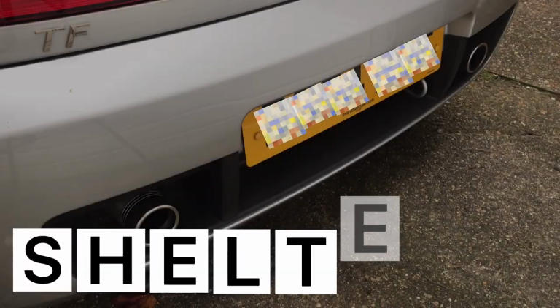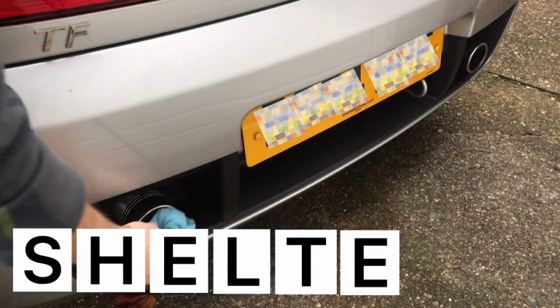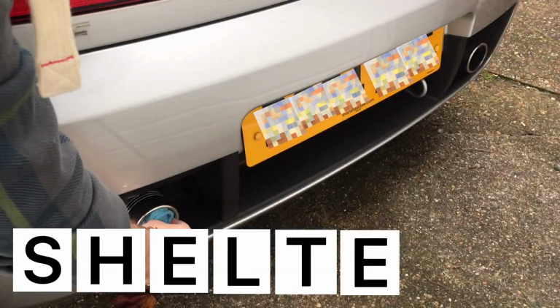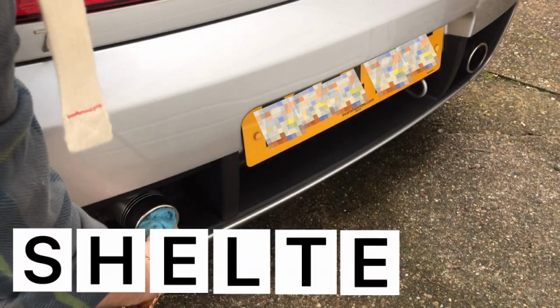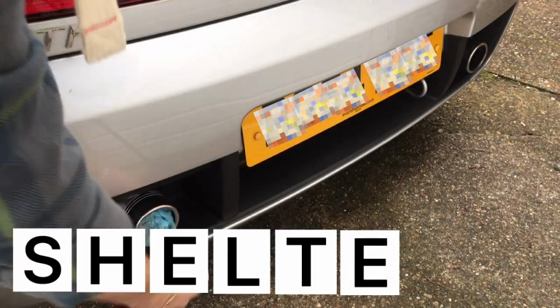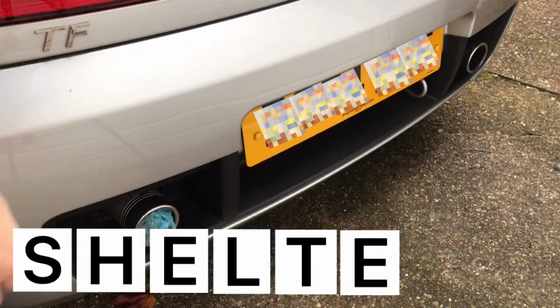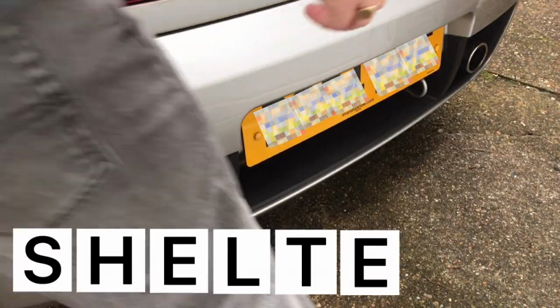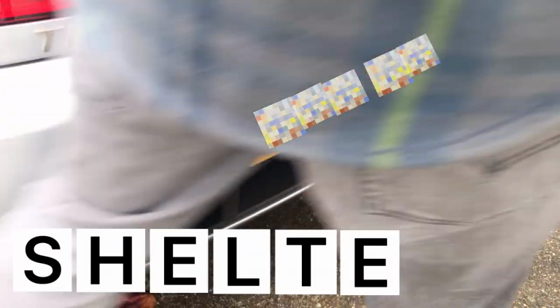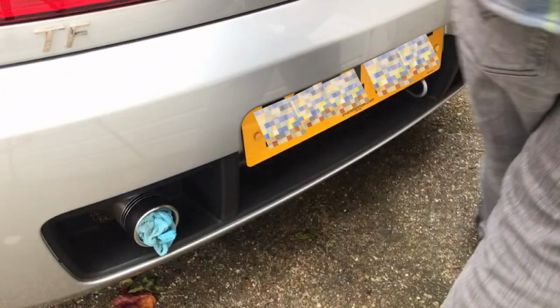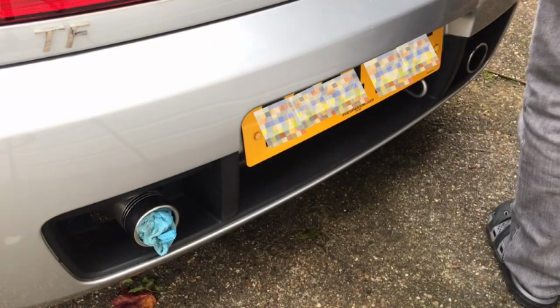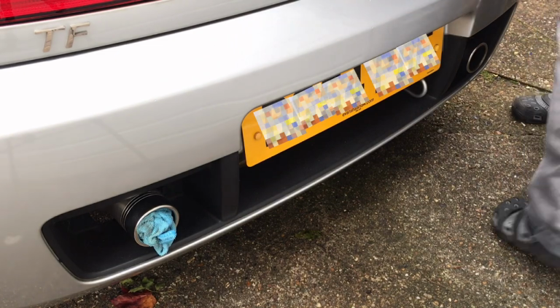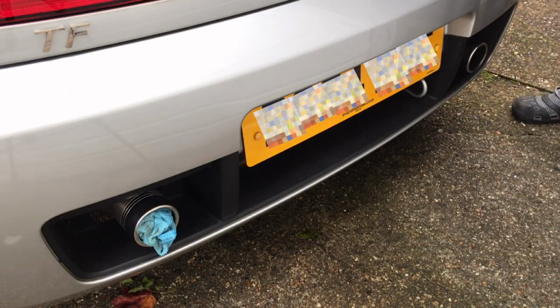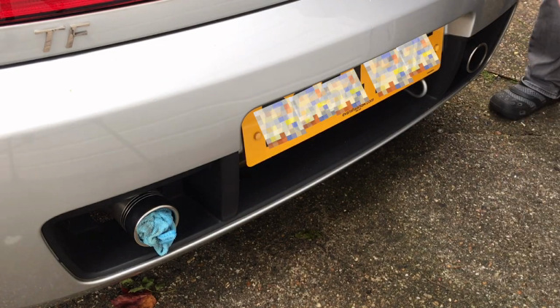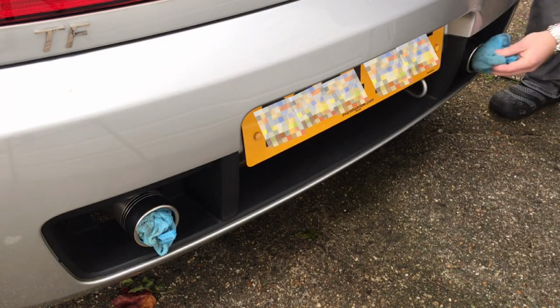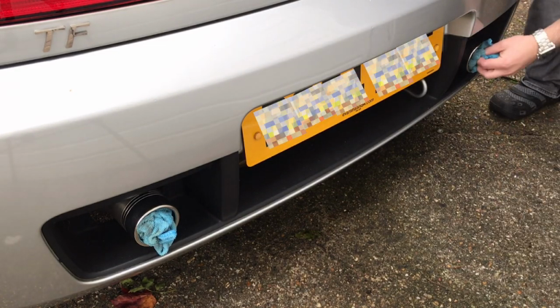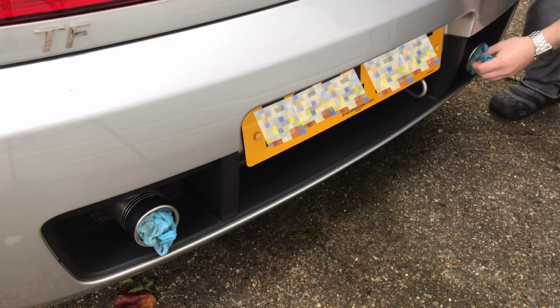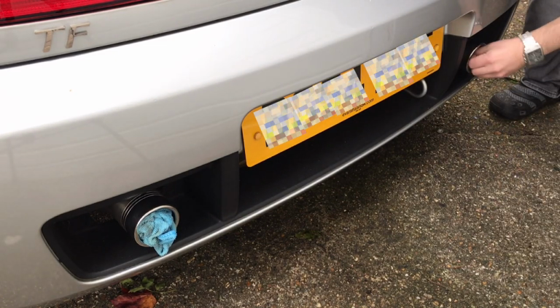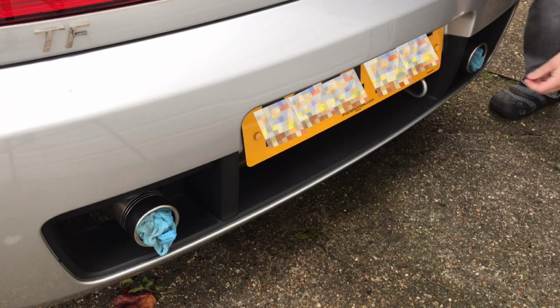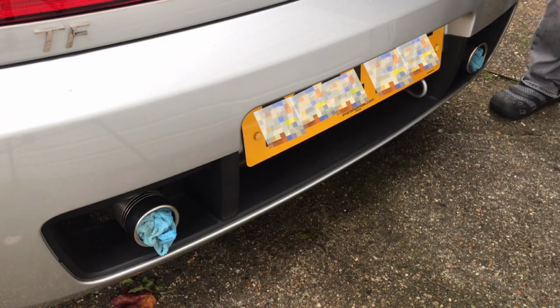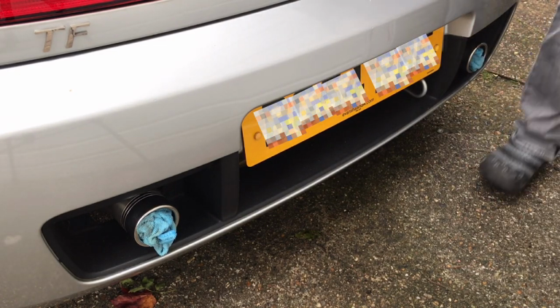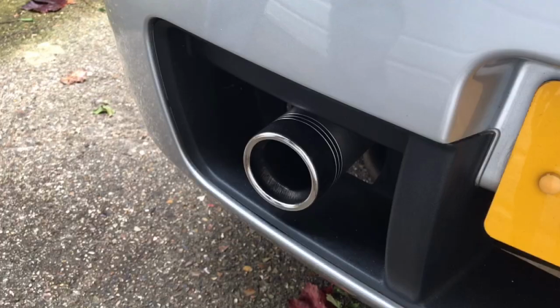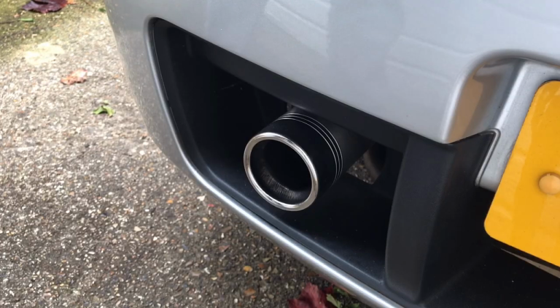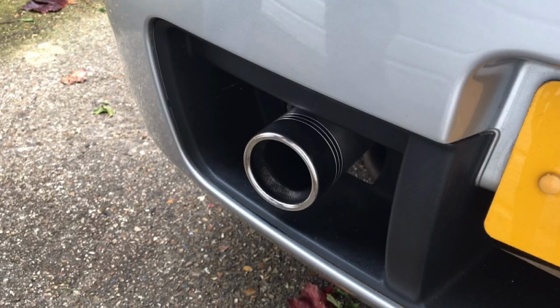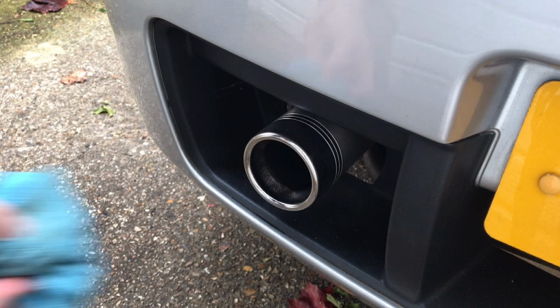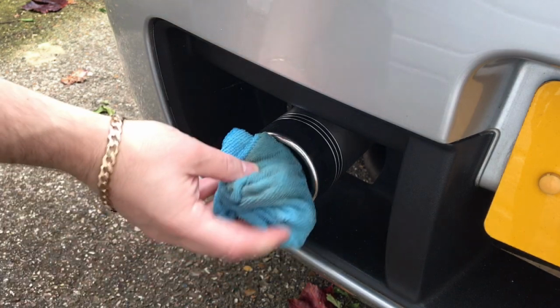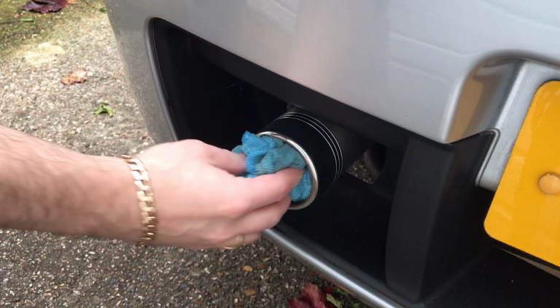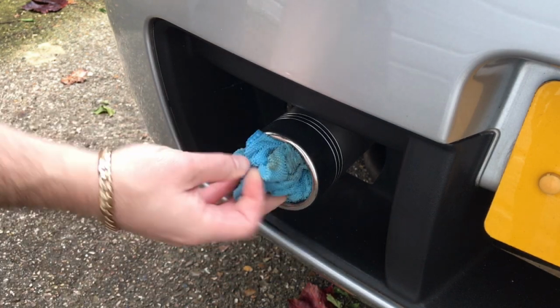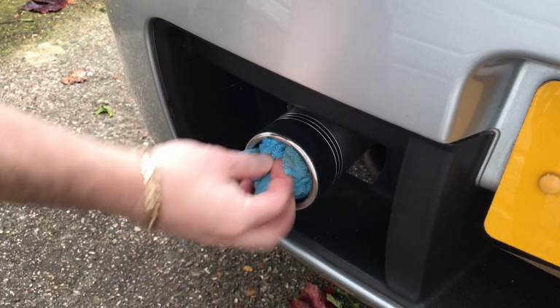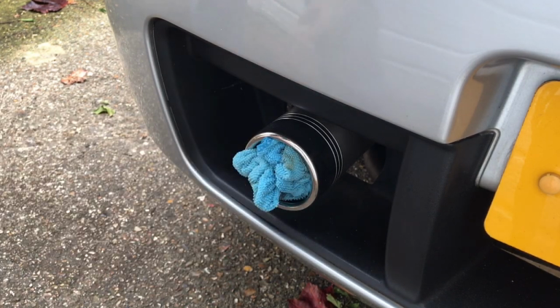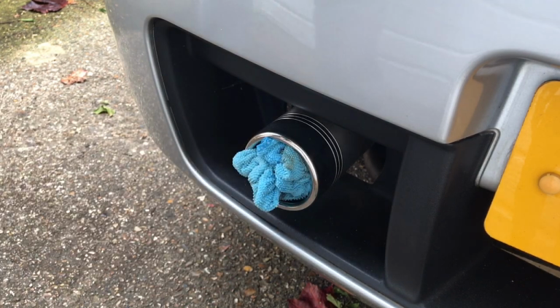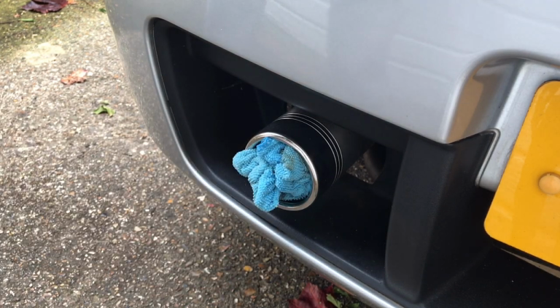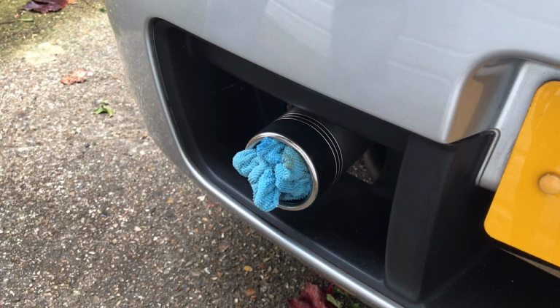Mice and rats have a taste for insulation and air filters. I'd recommend blocking entry points such as the exhaust pipe with an old microfibre cloth or steel wool, and closing all air vents. You don't want to find any unwelcome guests in your car come spring.